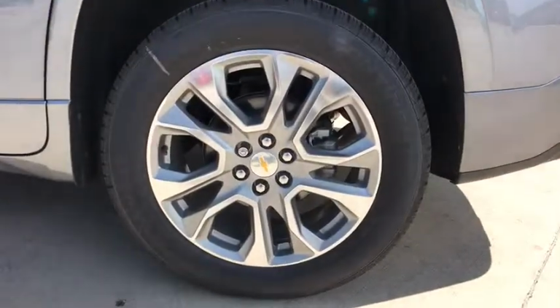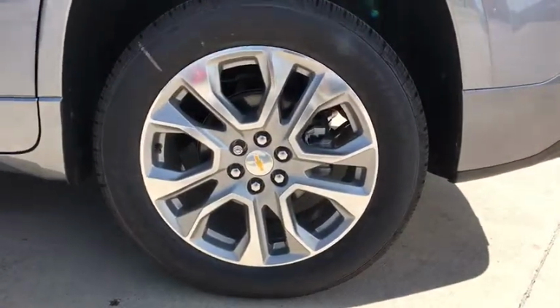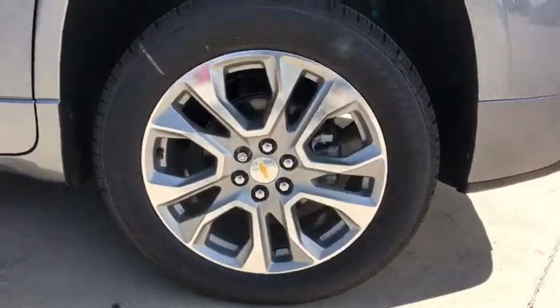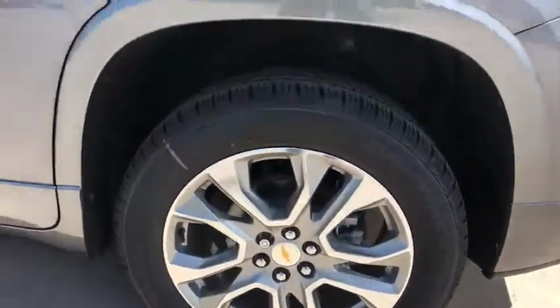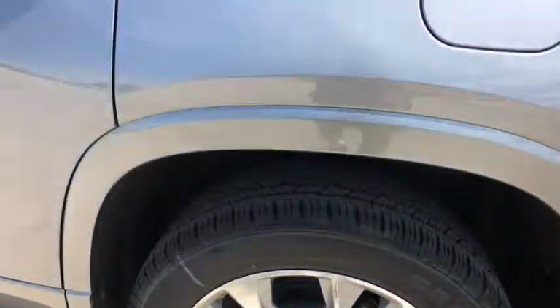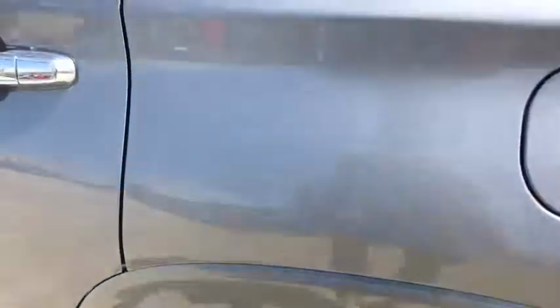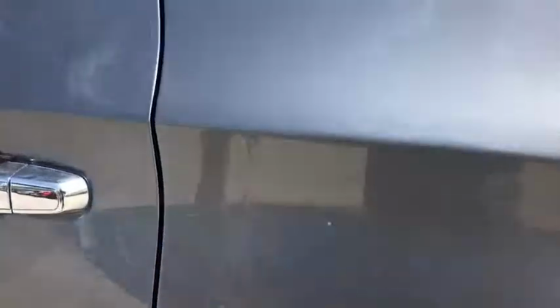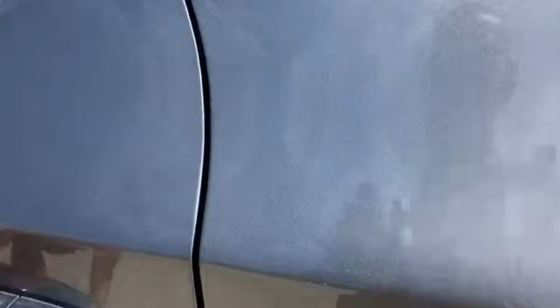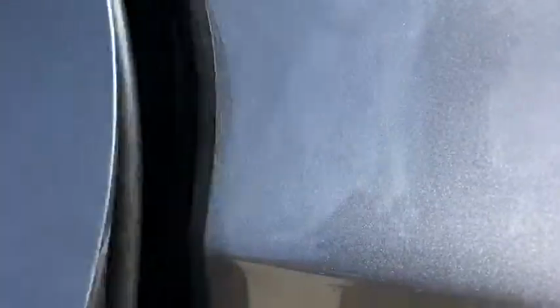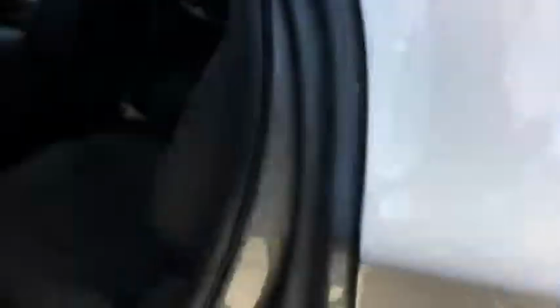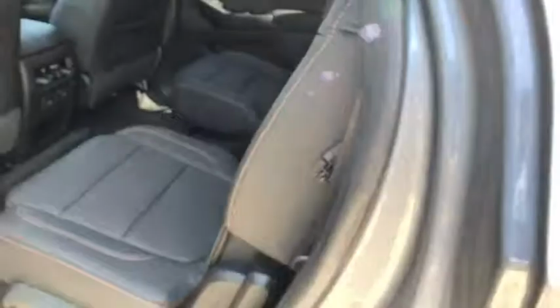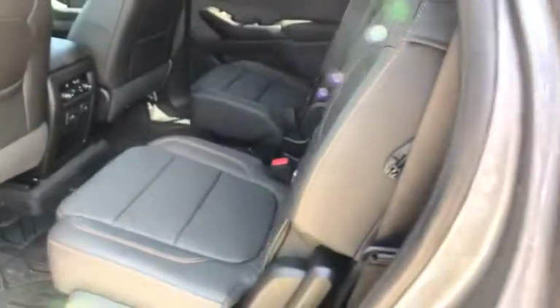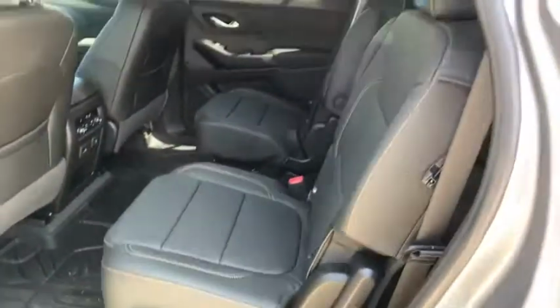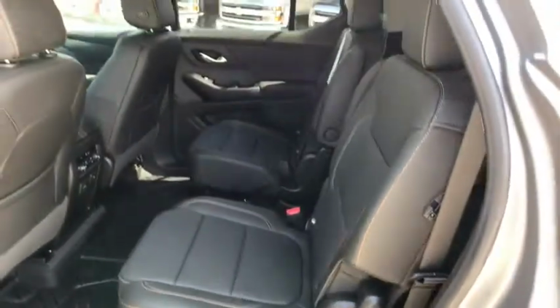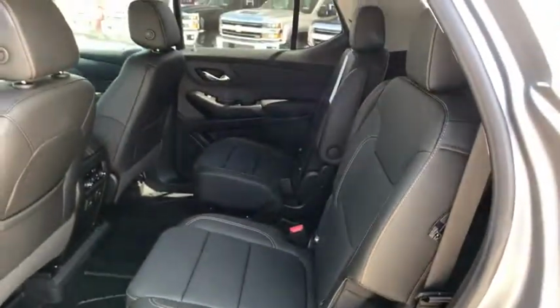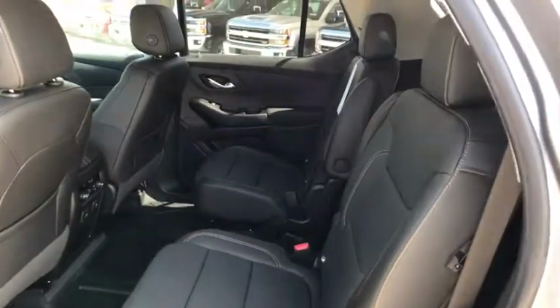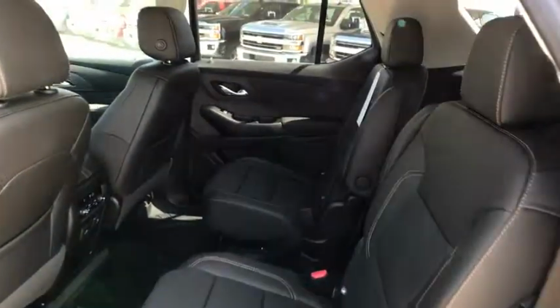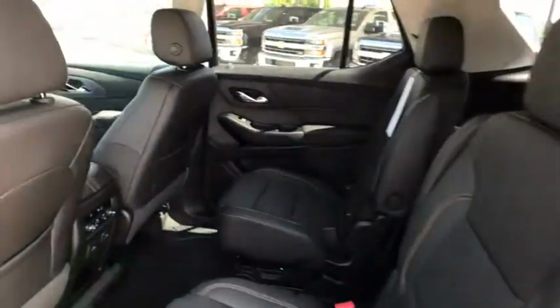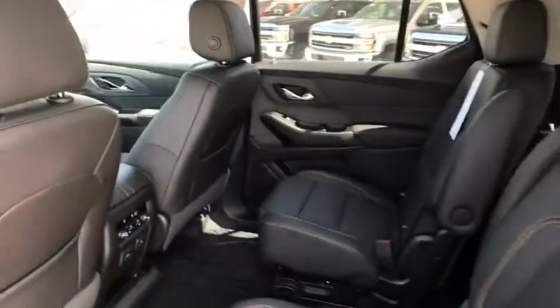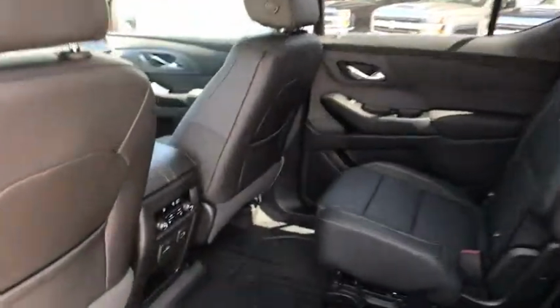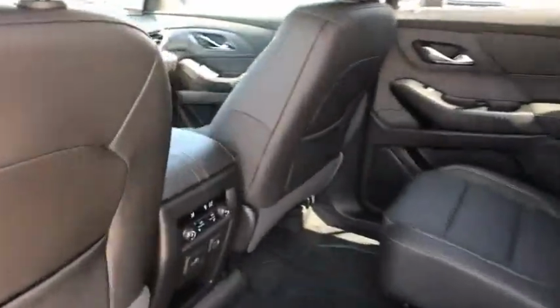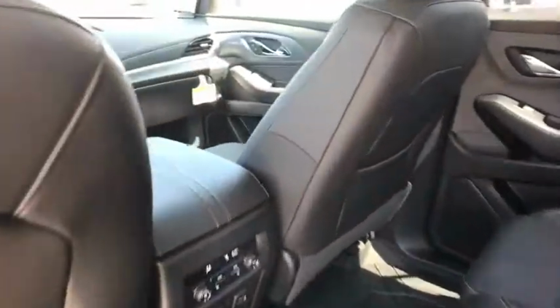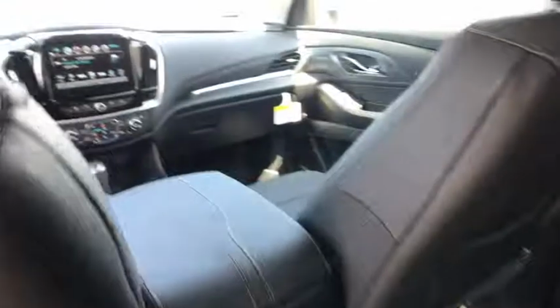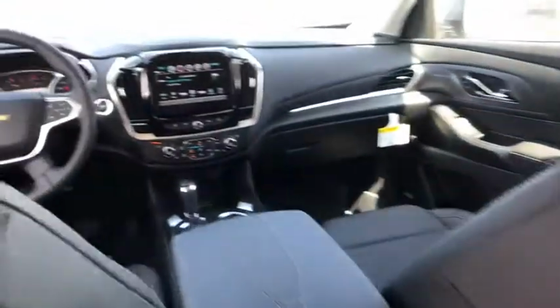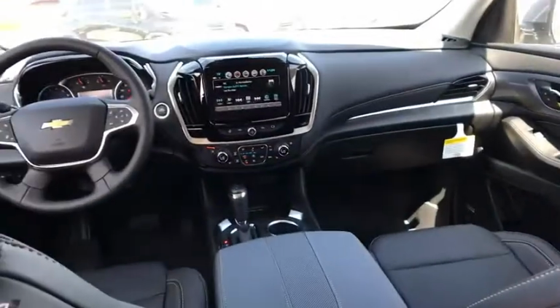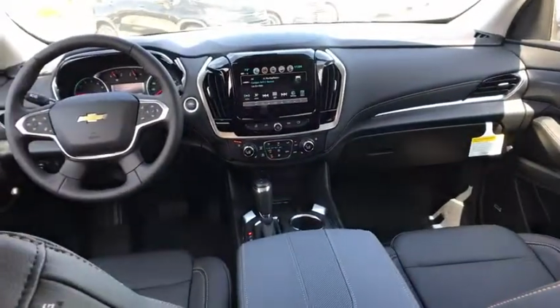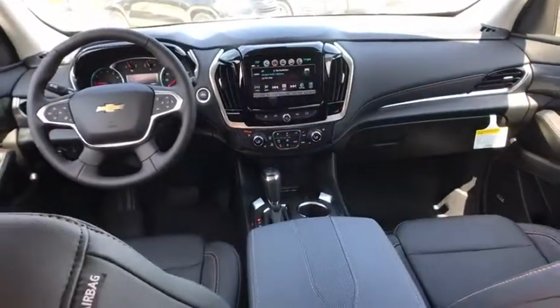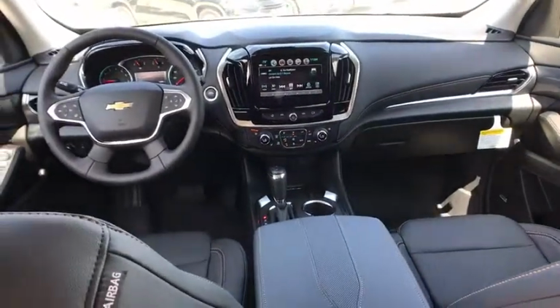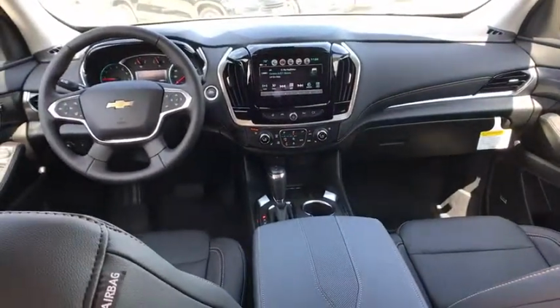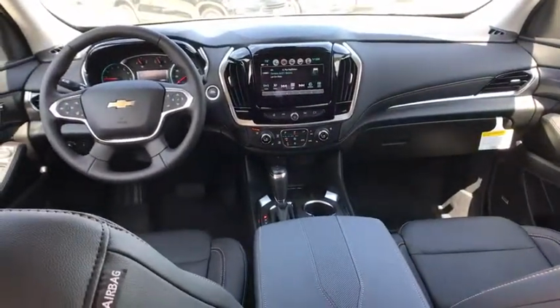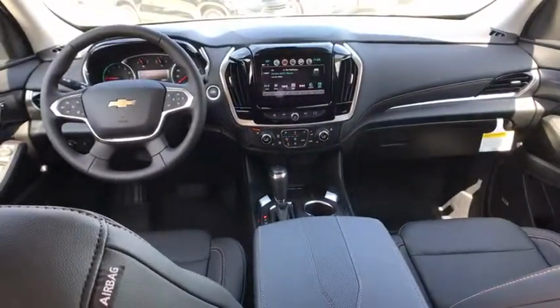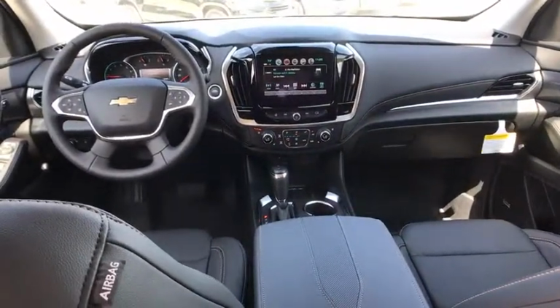Bluetooth, leather-wrapped steering wheel, adjustable steering wheel, floor mat, cruise control, four-wheel disc brakes, aluminum wheels, auto-dimming rear view mirror, universal garage door opener.